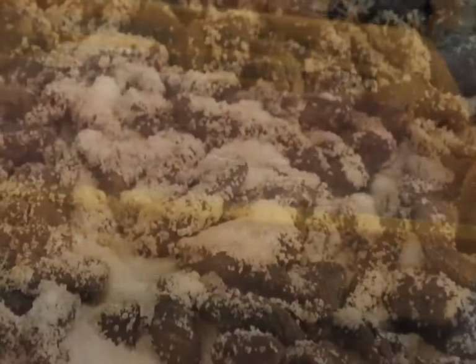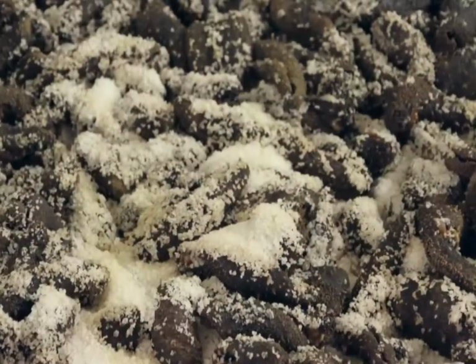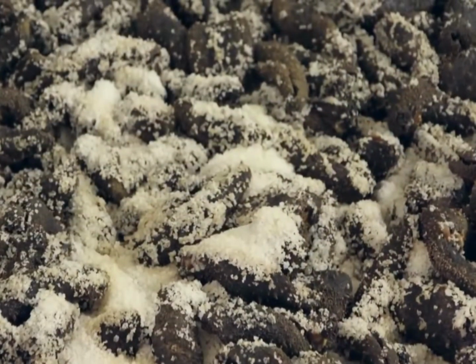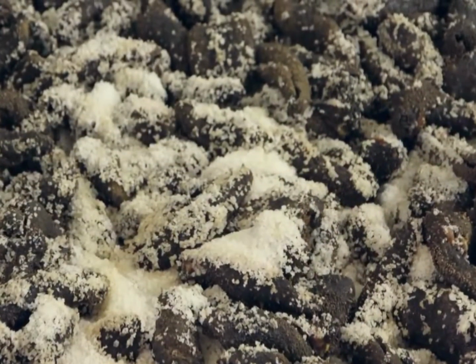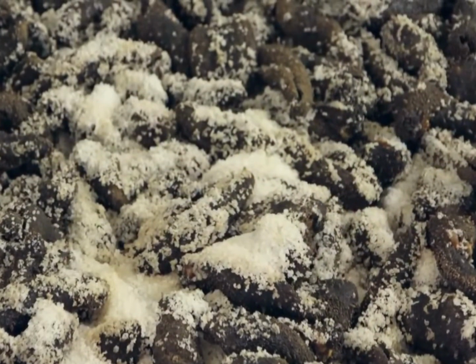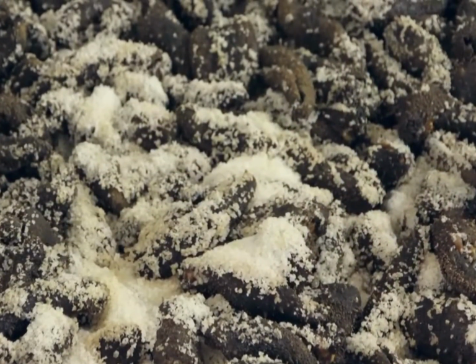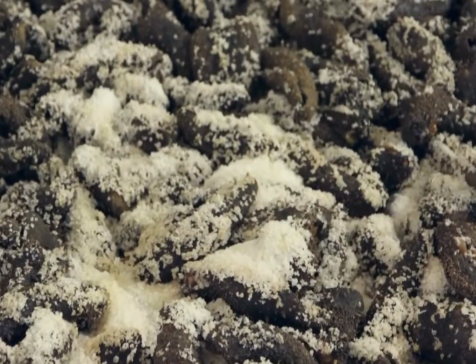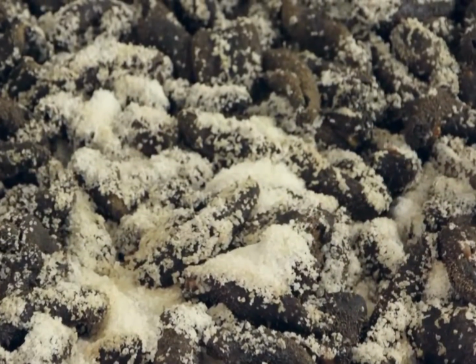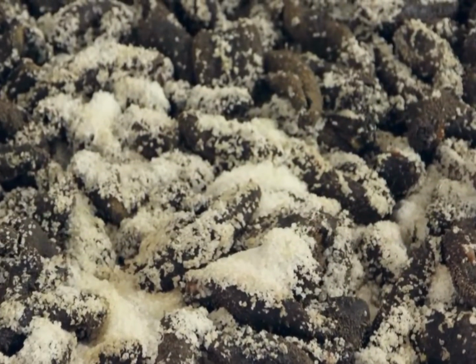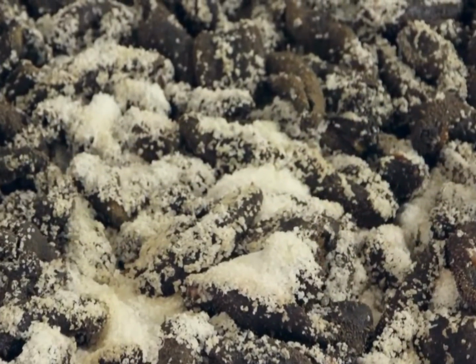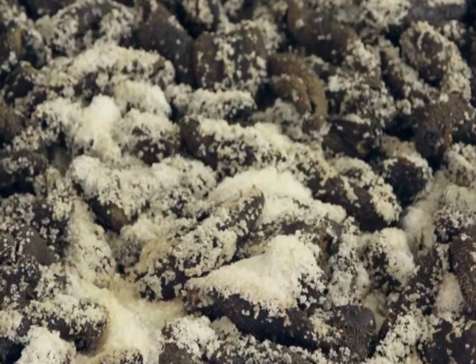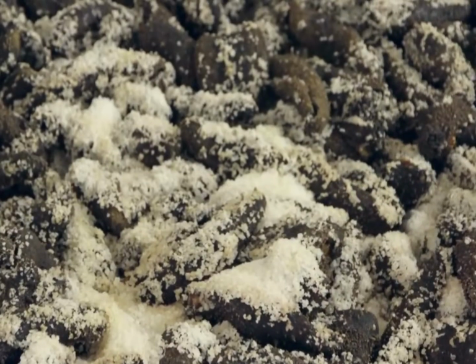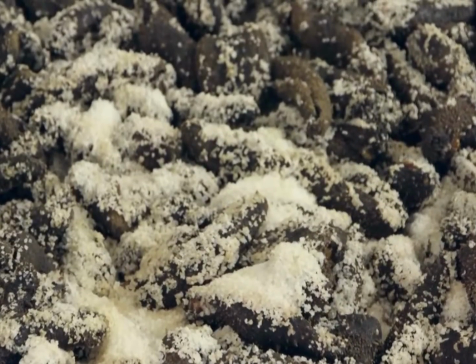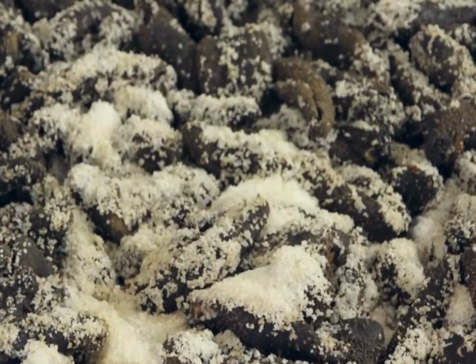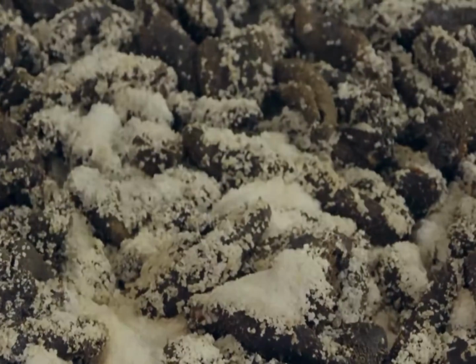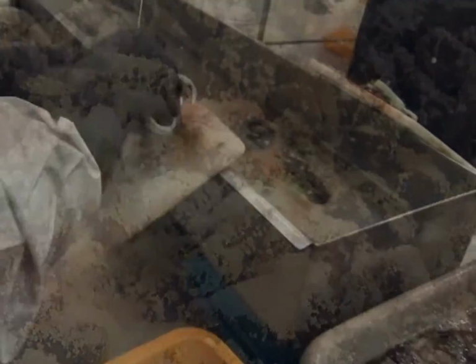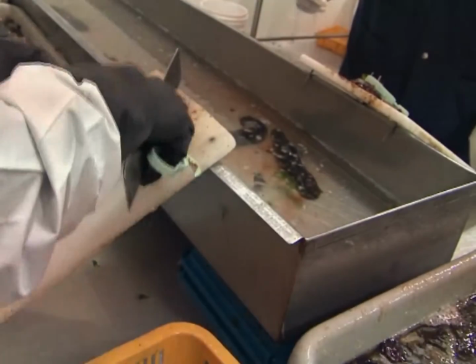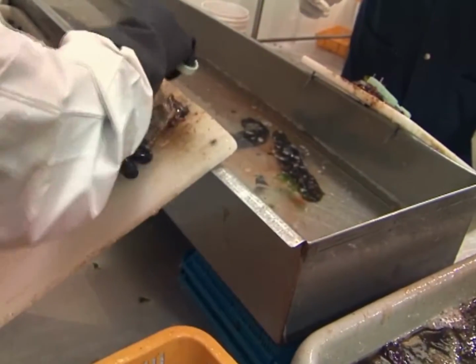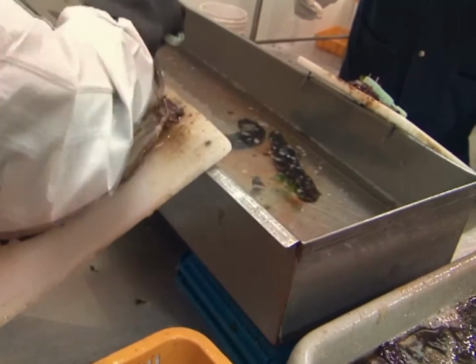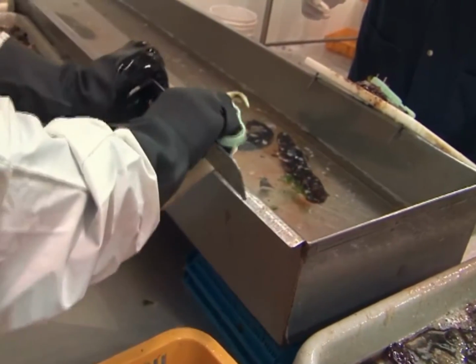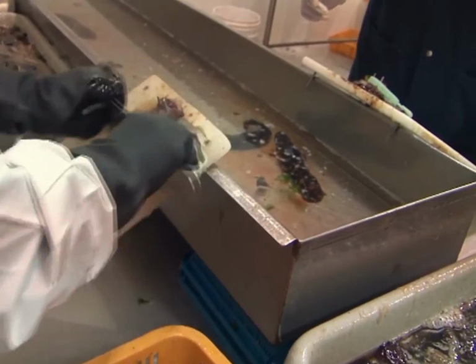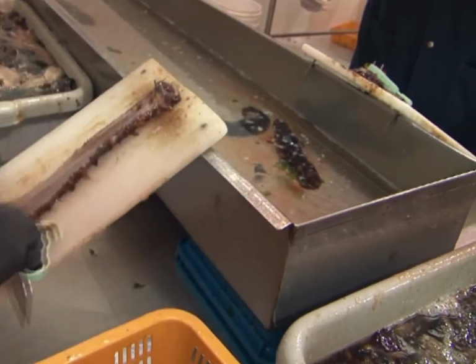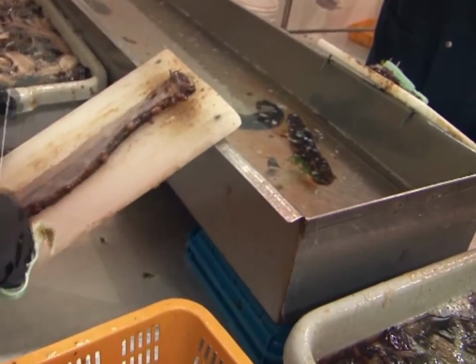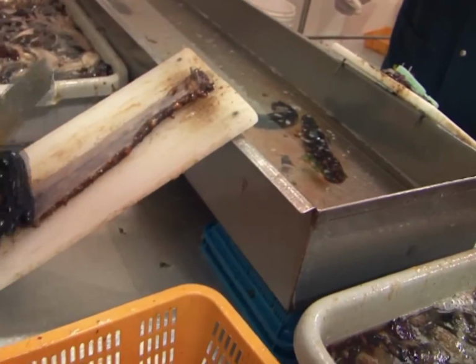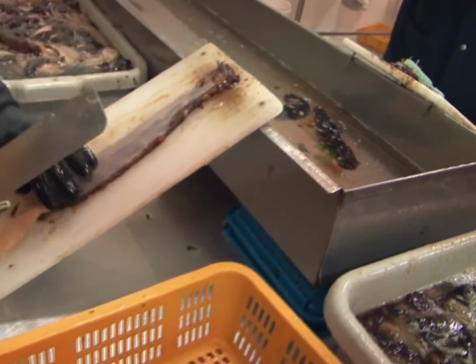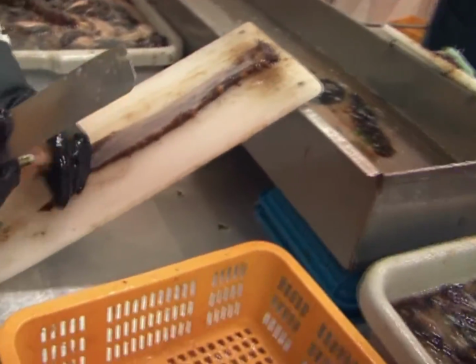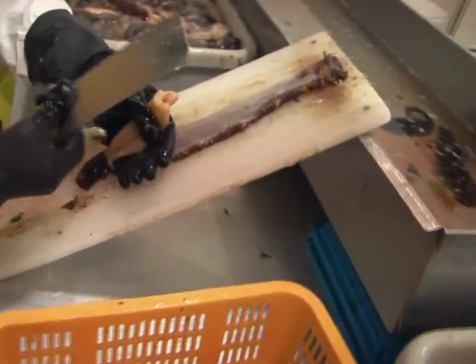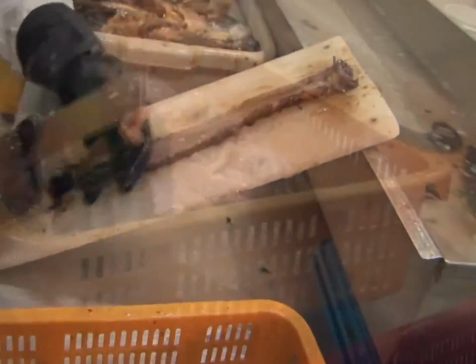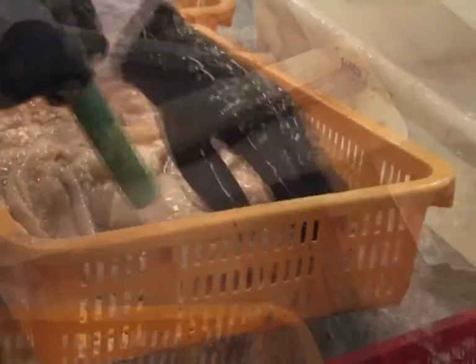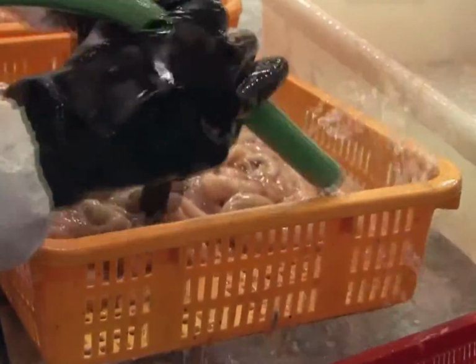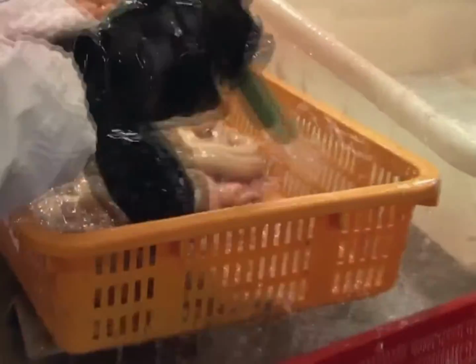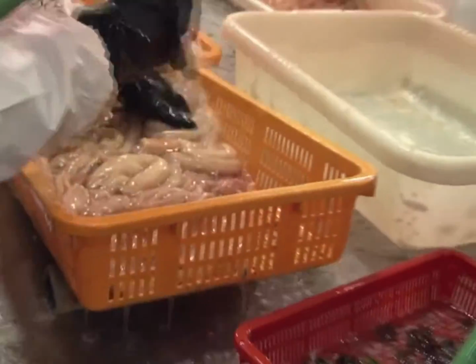The skin is semi-processed in British Columbia, where it is boiled, salted, and then shipped to China. One hundred percent of the sea cucumber's body and skin is consumed, allowing for no waste of the delicate product.